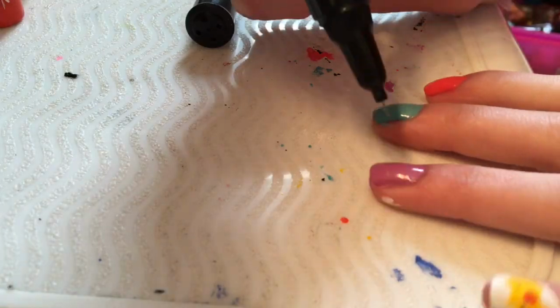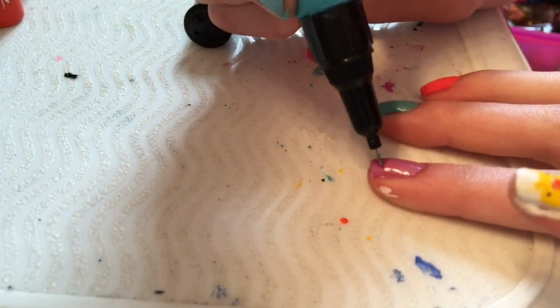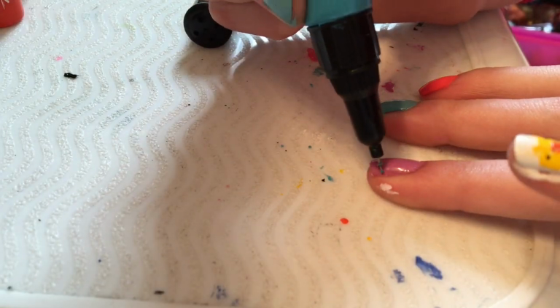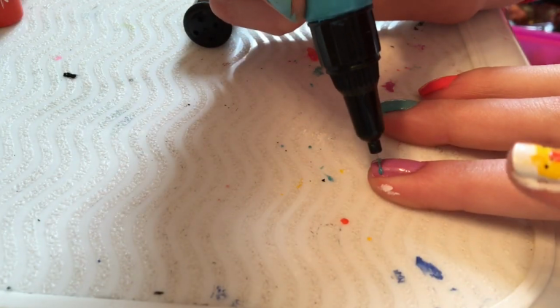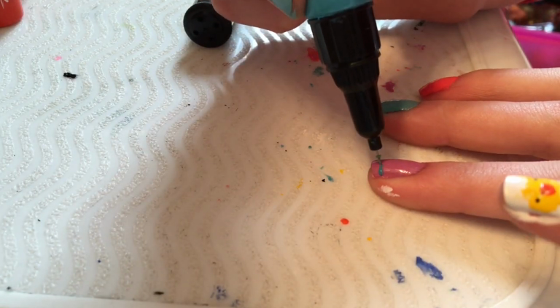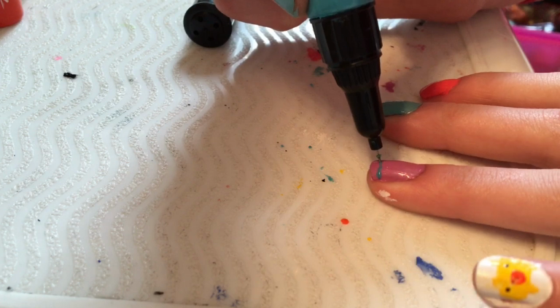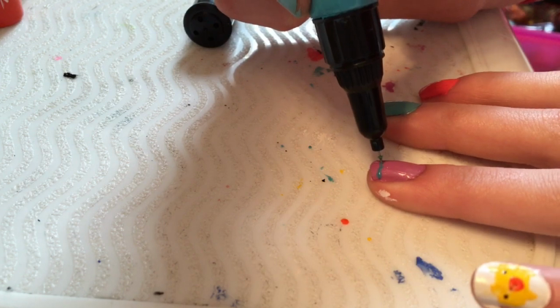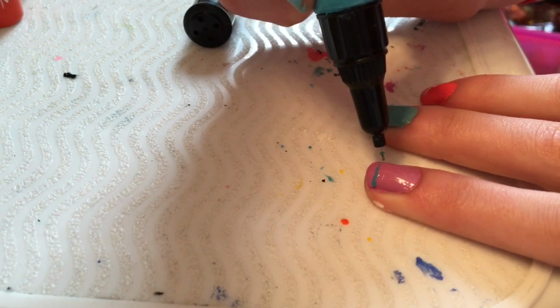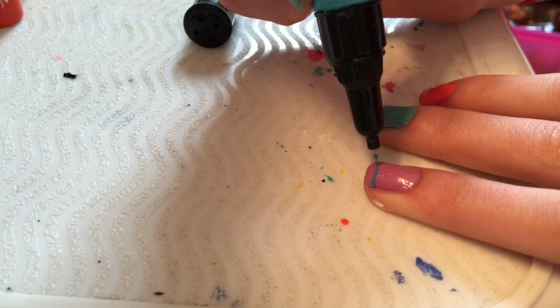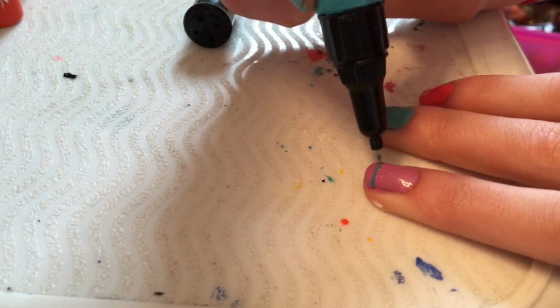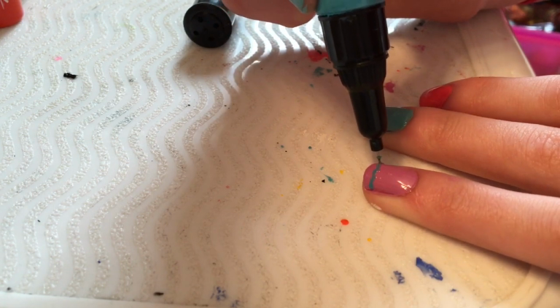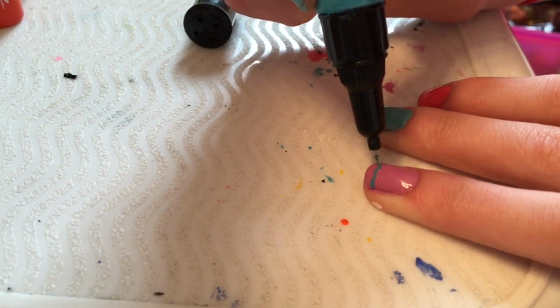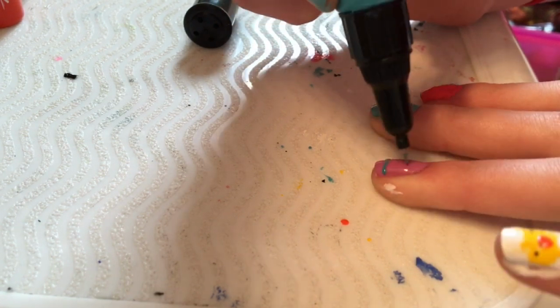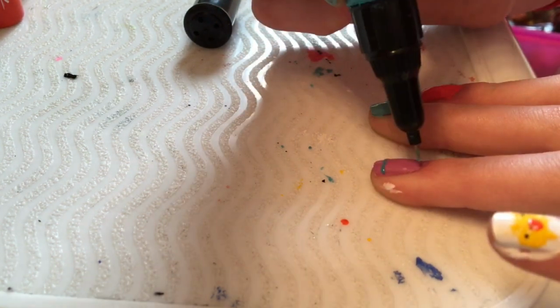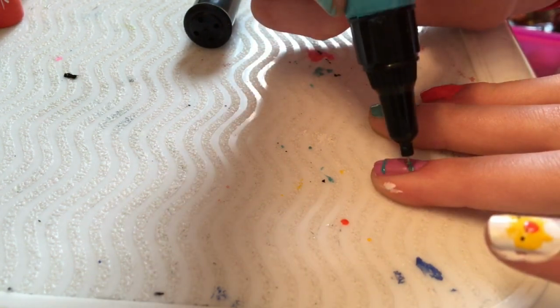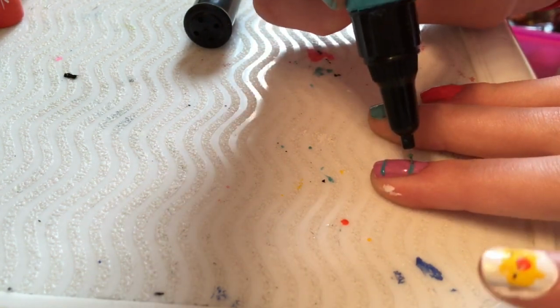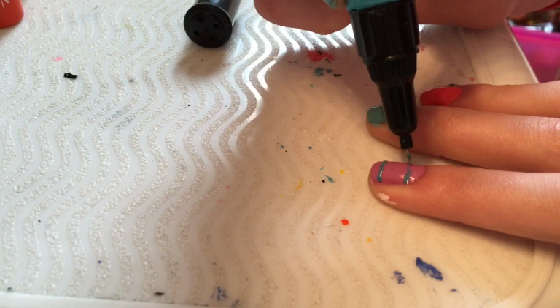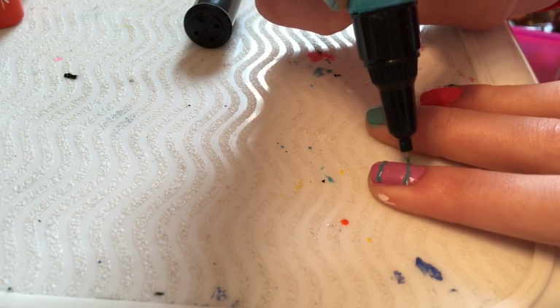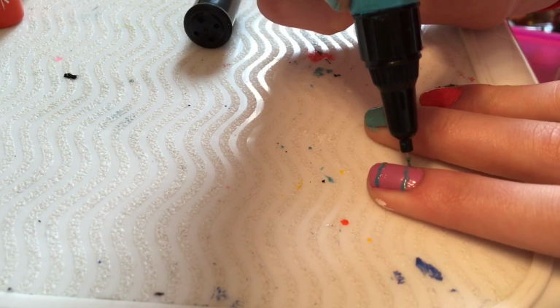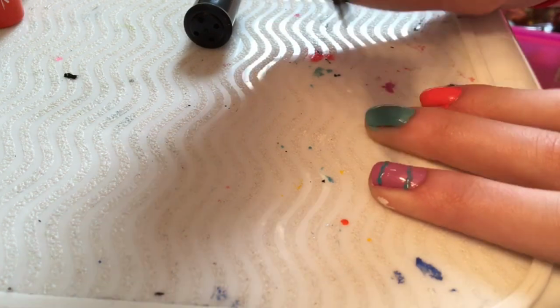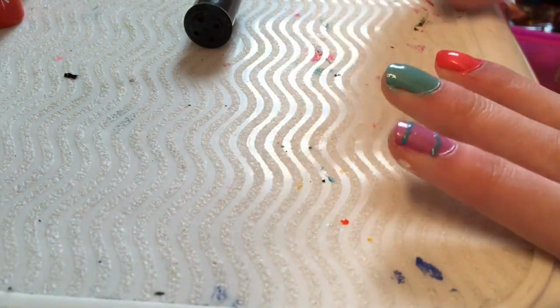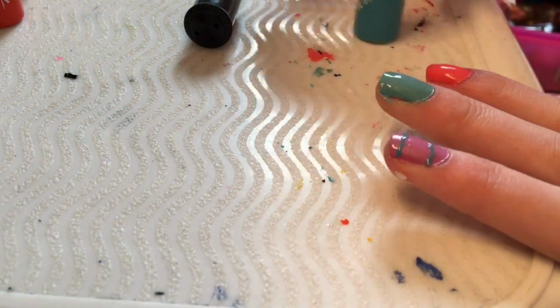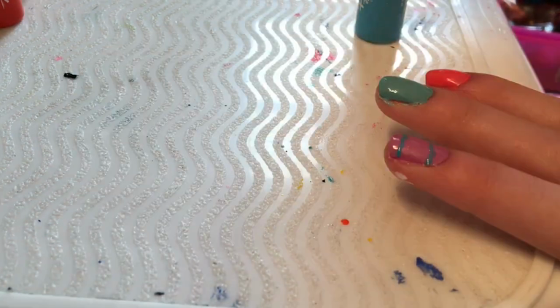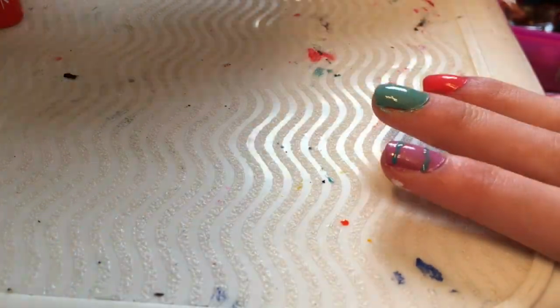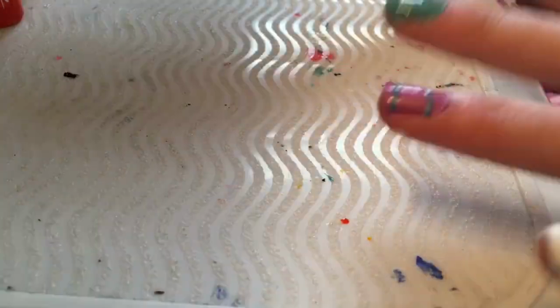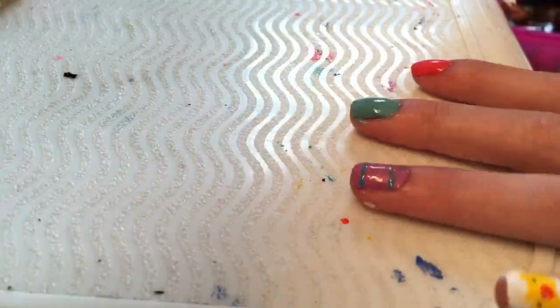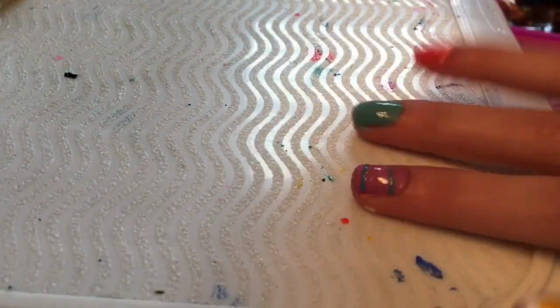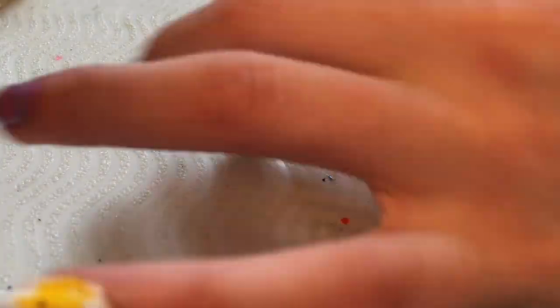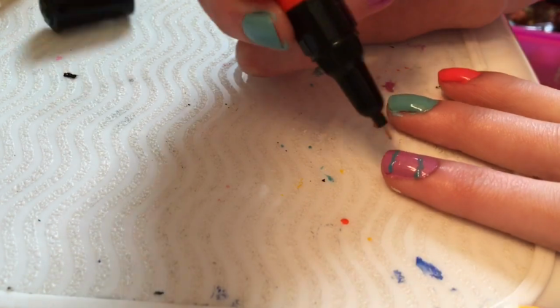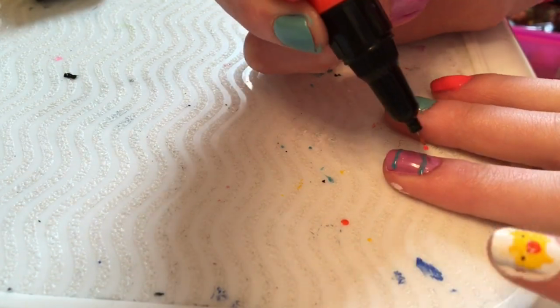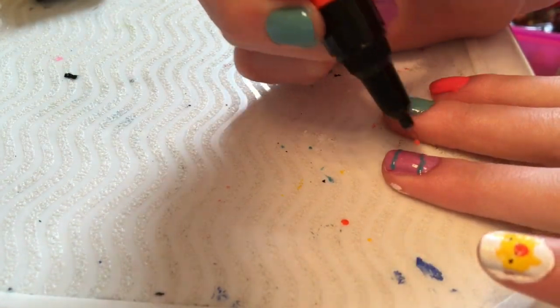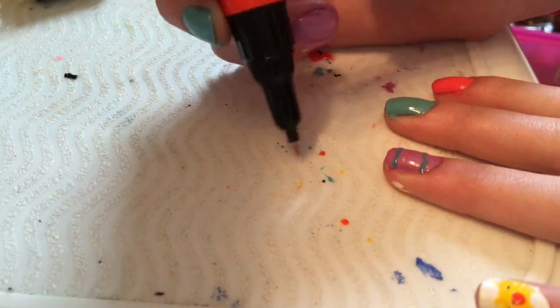For your other three nails you can decorate them however you want to make them look like Easter eggs, because that's what they are. You can use any colors you want — I'm just doing a bunch of random patterns and I think they look really cute.